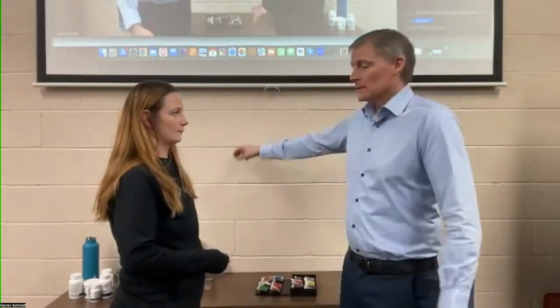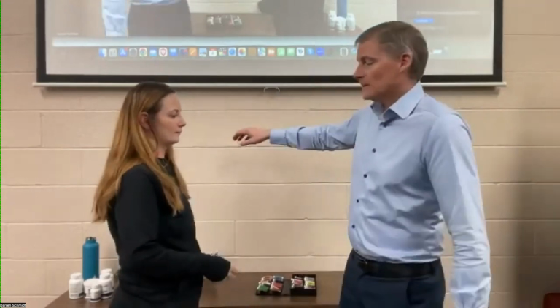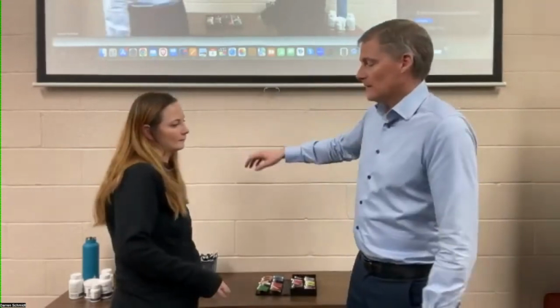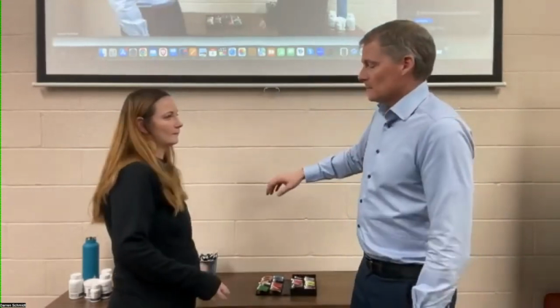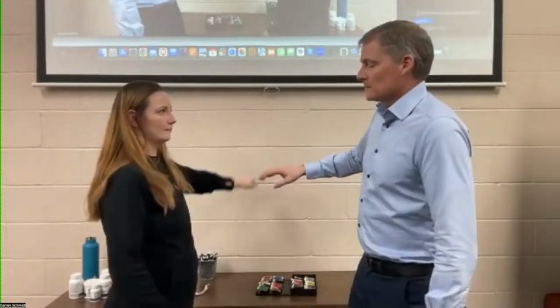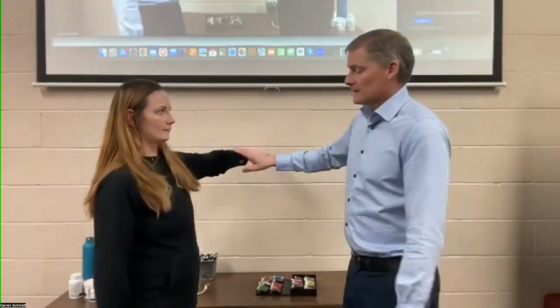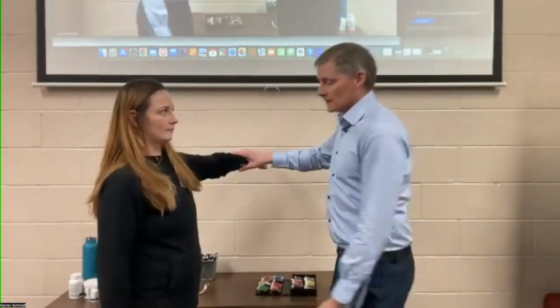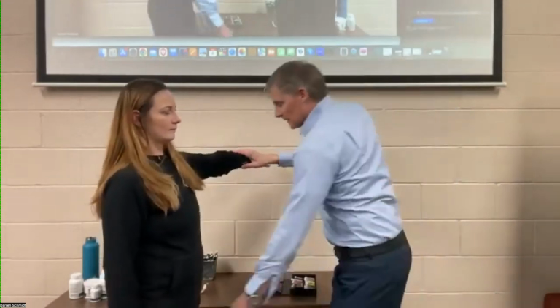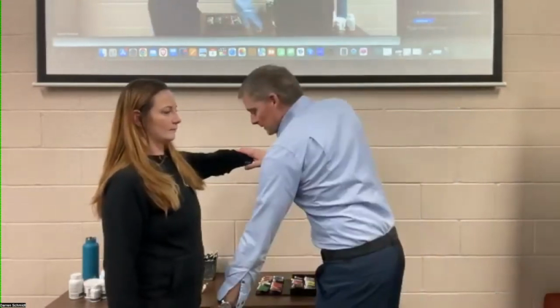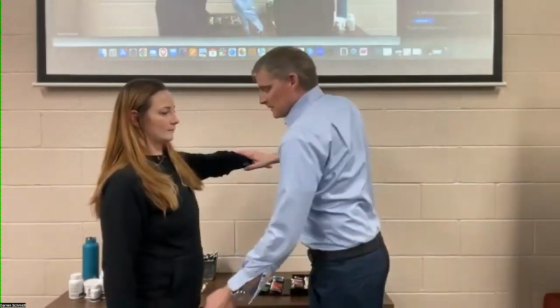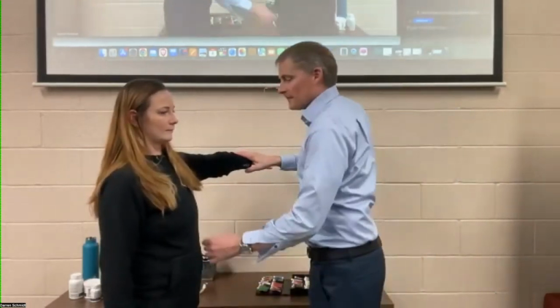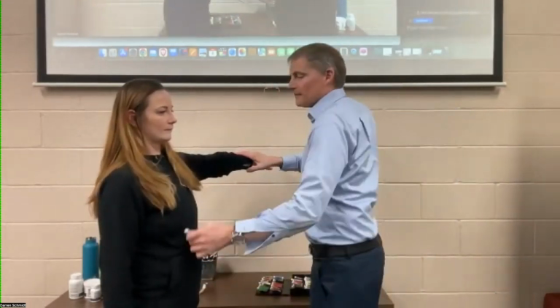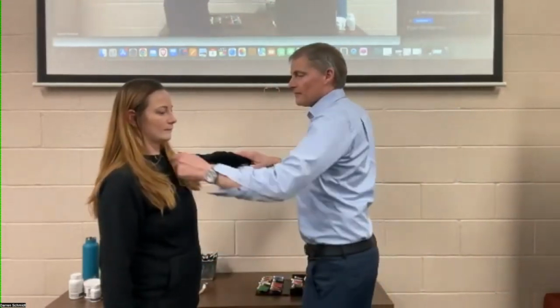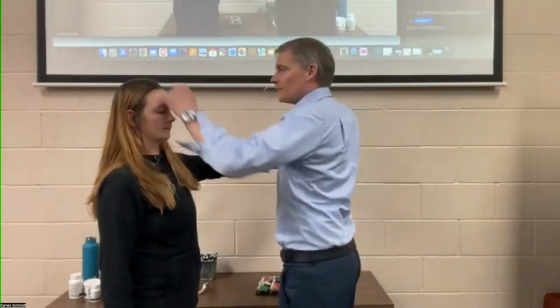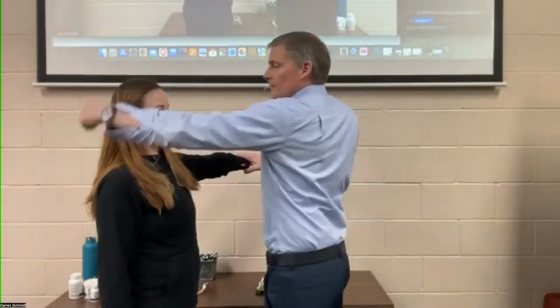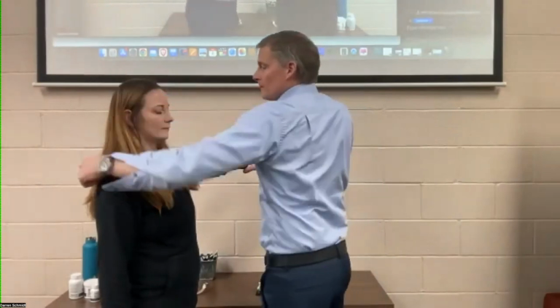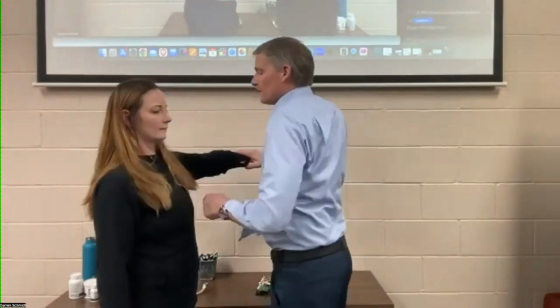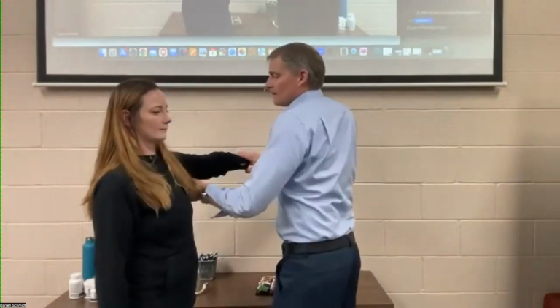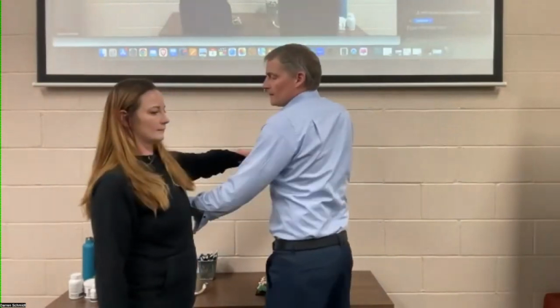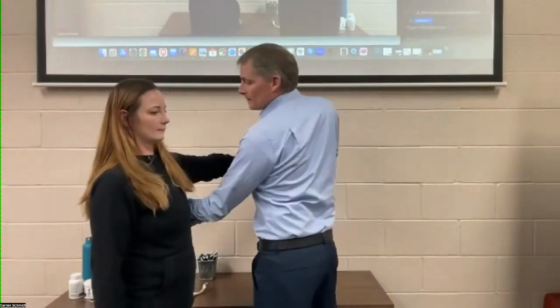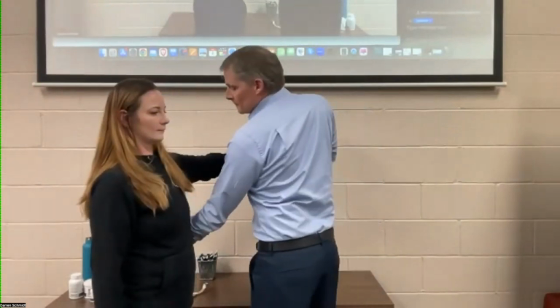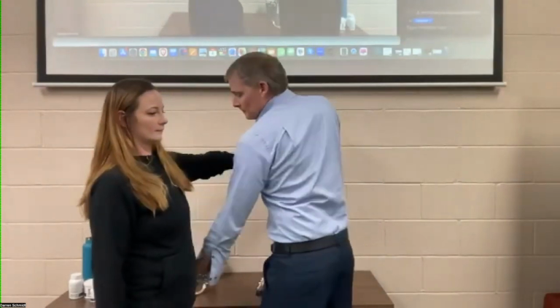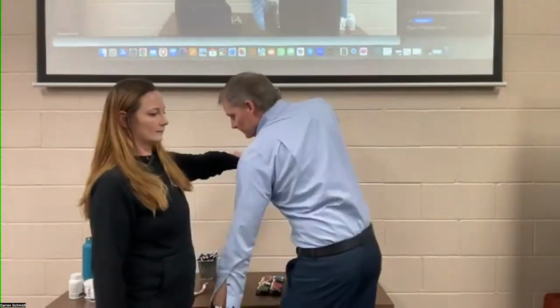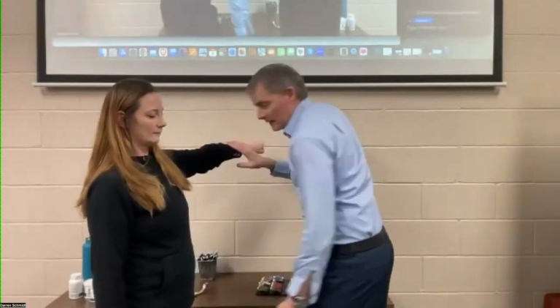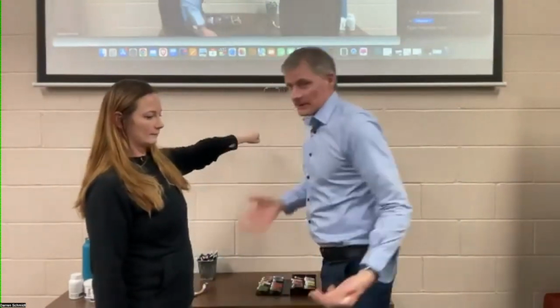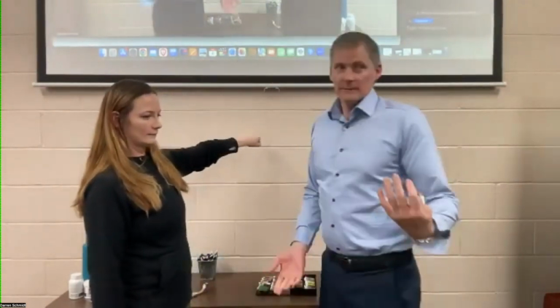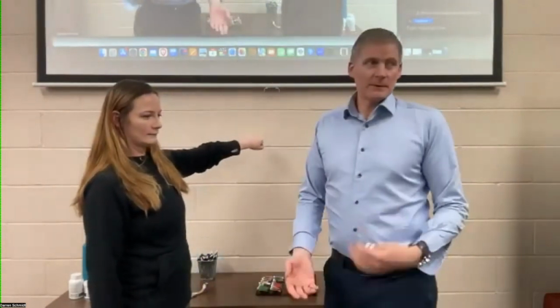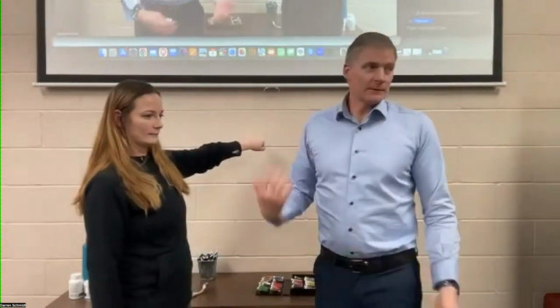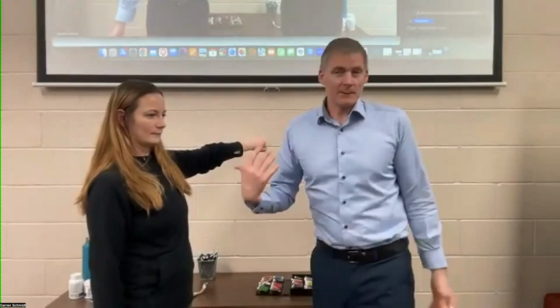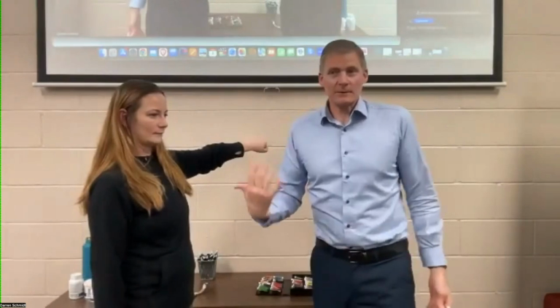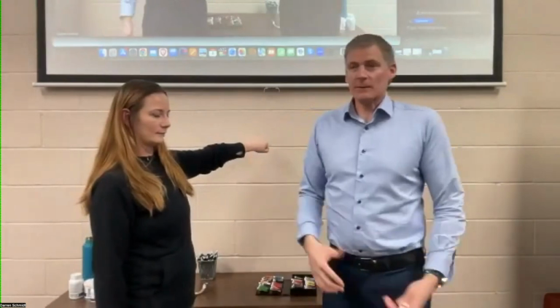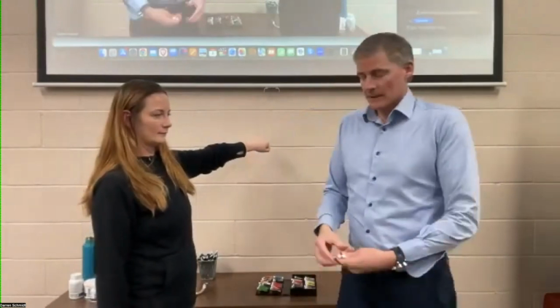Hold your arm up. So a fast scan looks like this. And that's it — nothing. Her arm was strong the whole time.